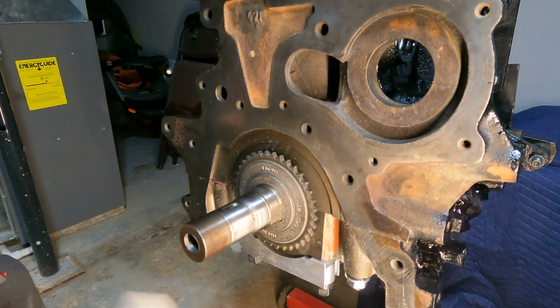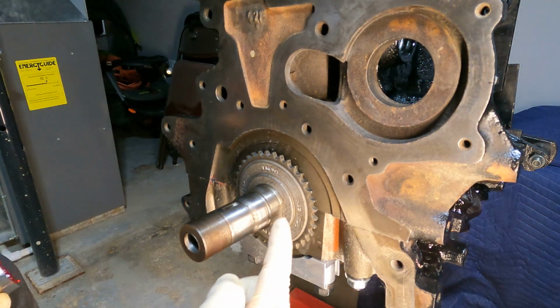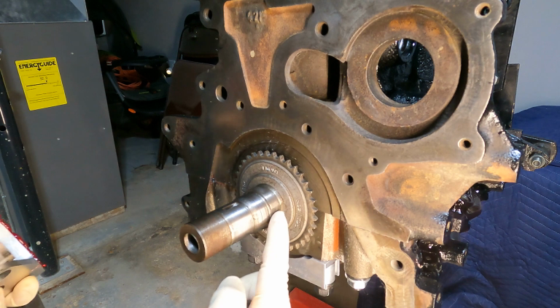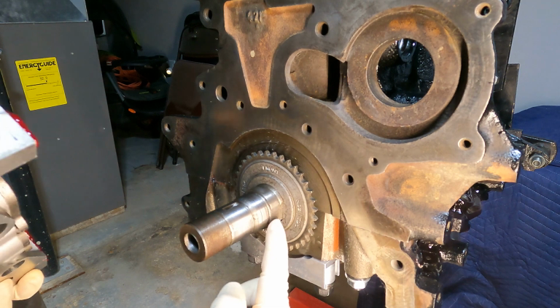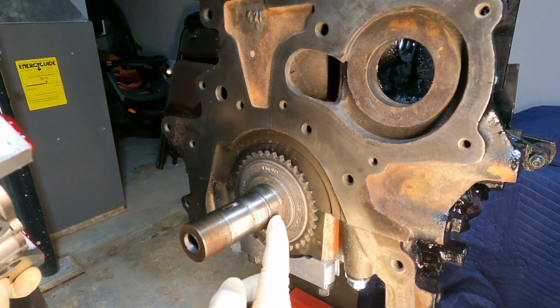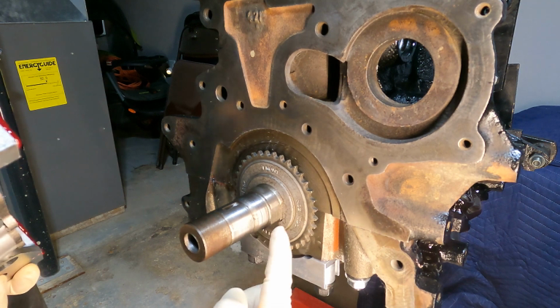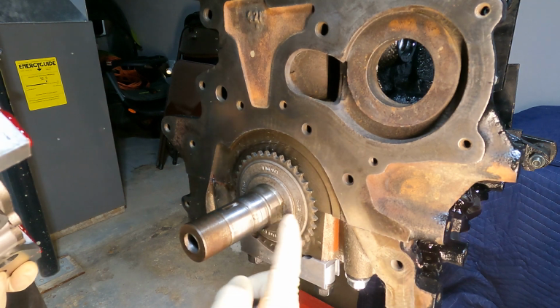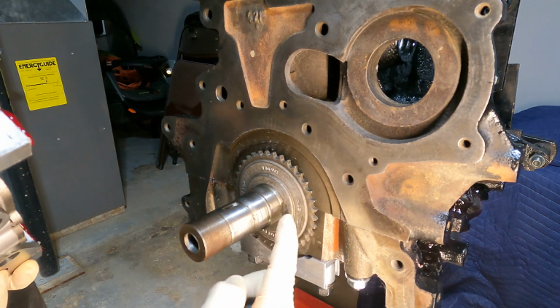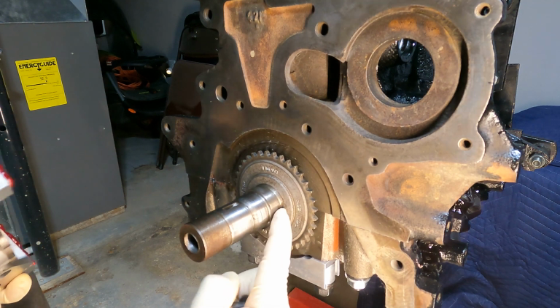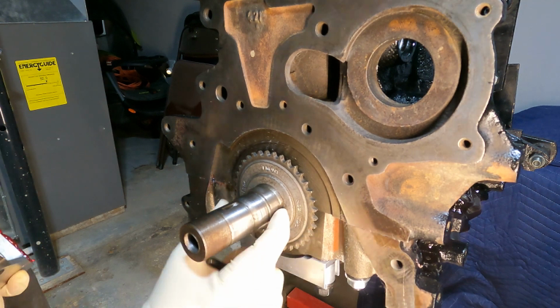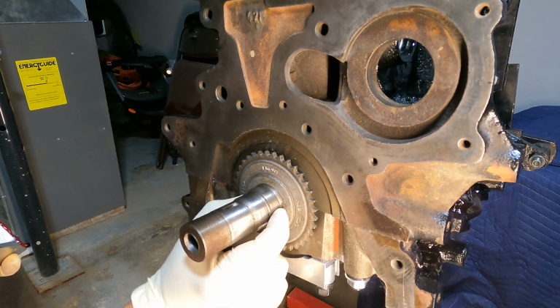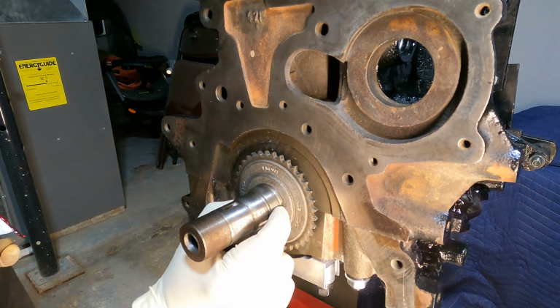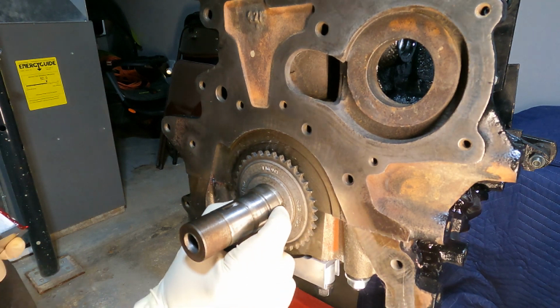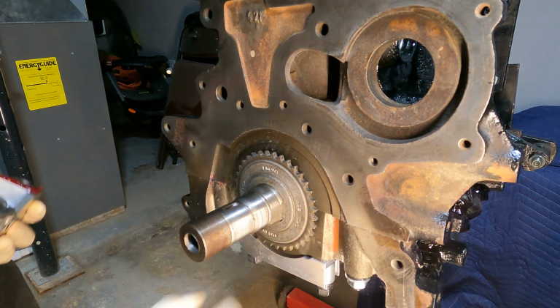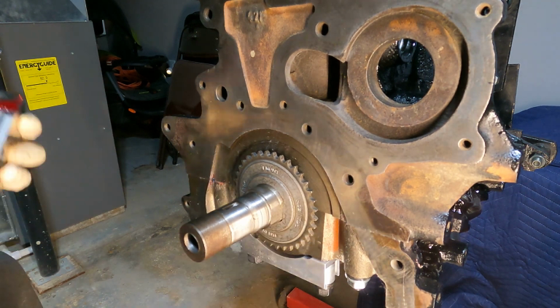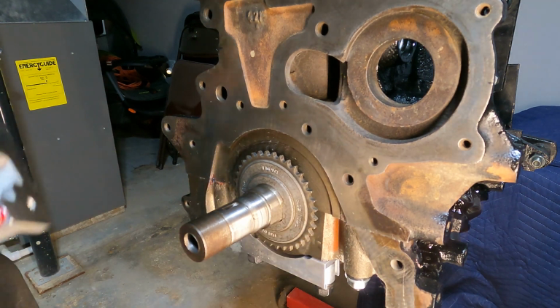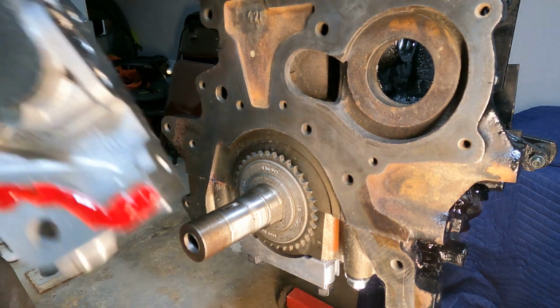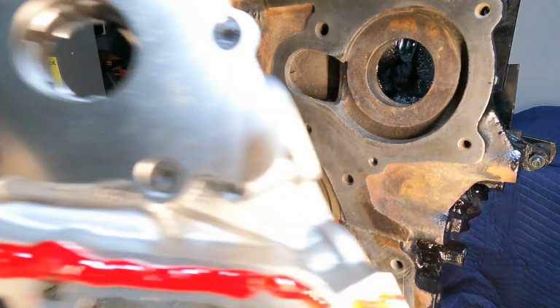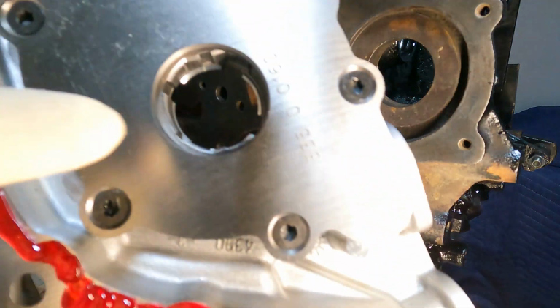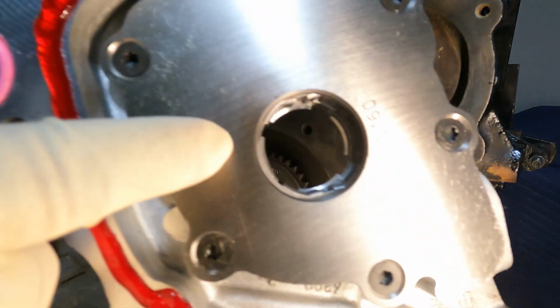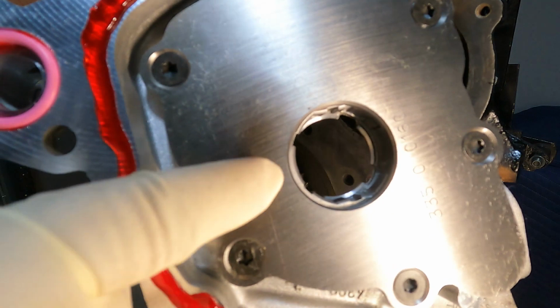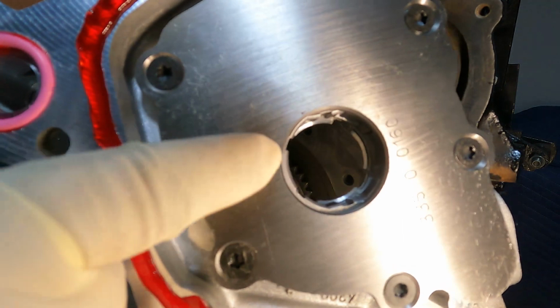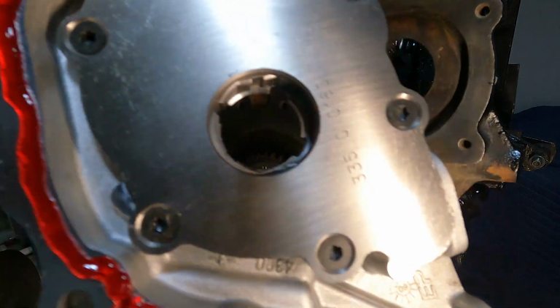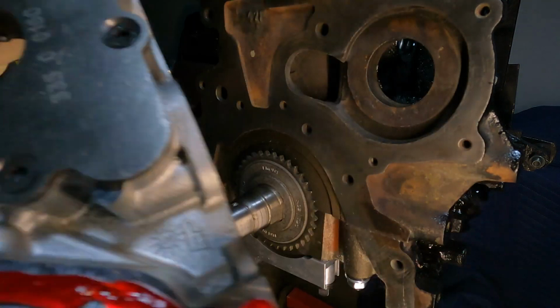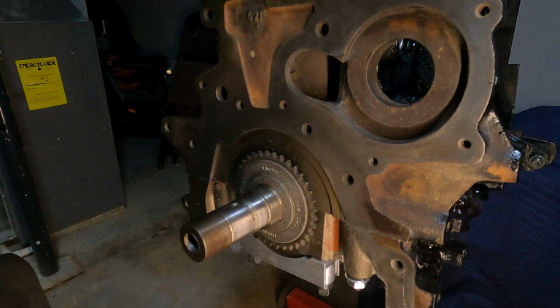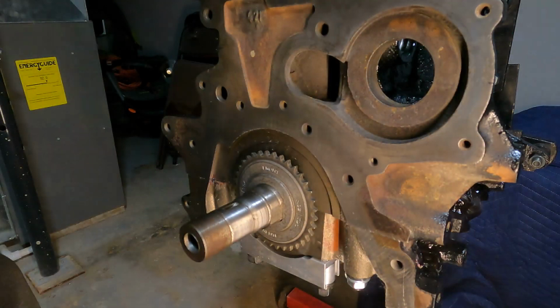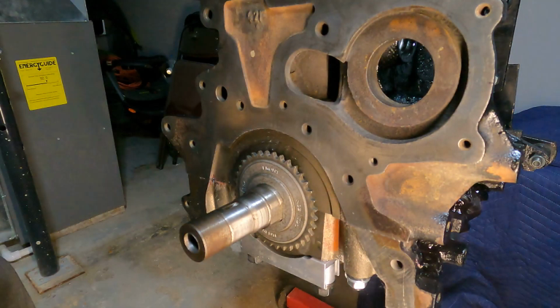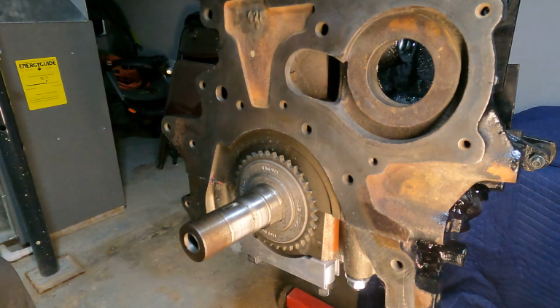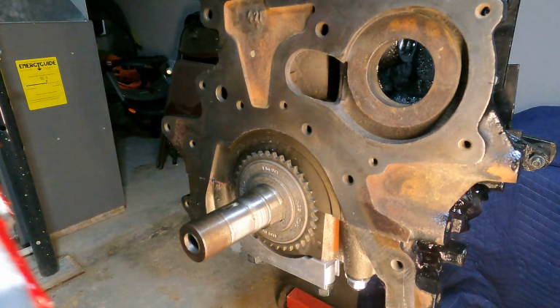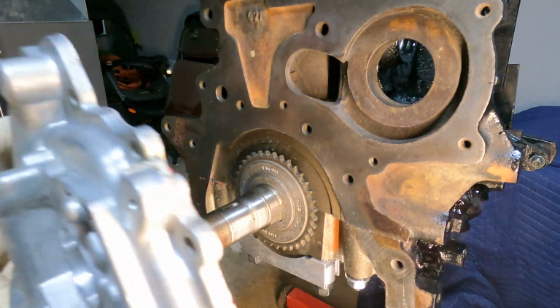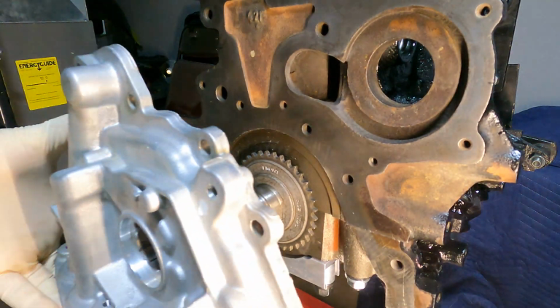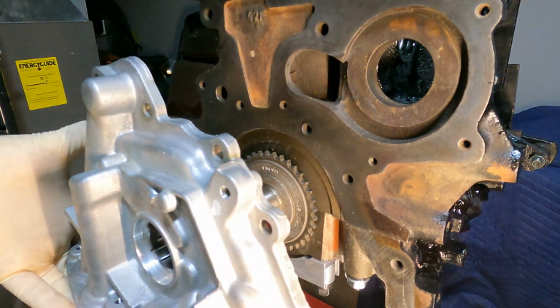There's a little flat spot right there on the oil pump and the inside of the pump, so make sure those fit right where they need to be.